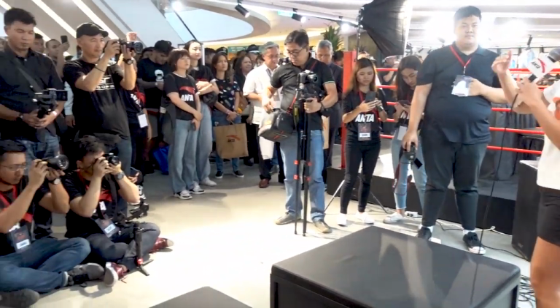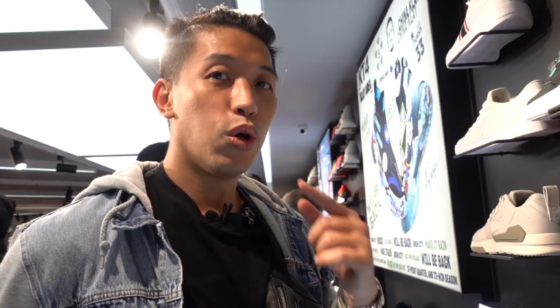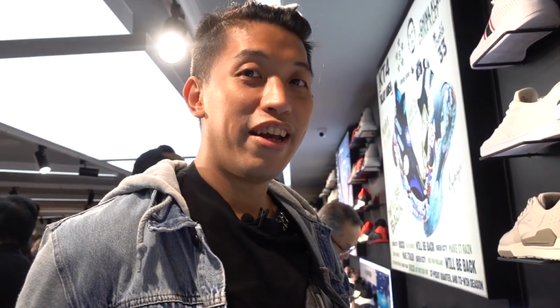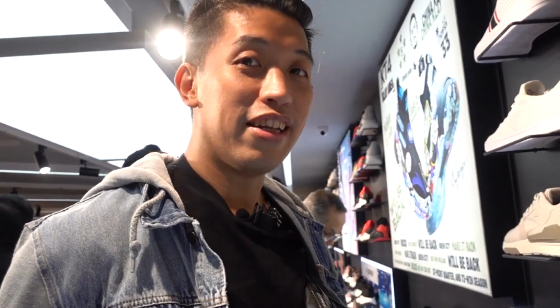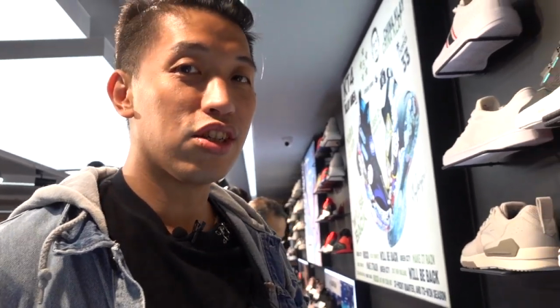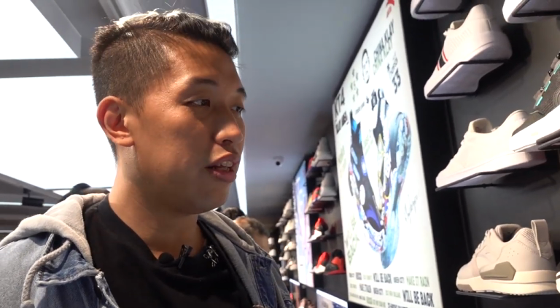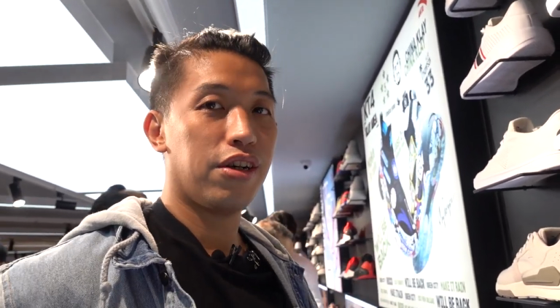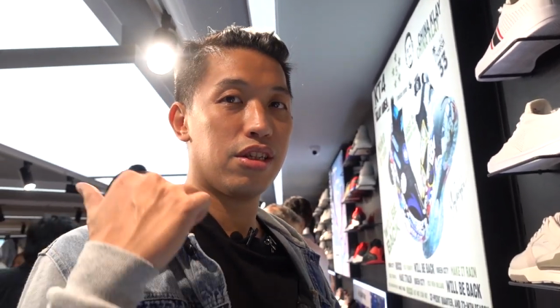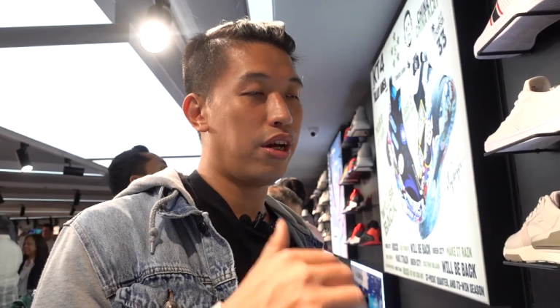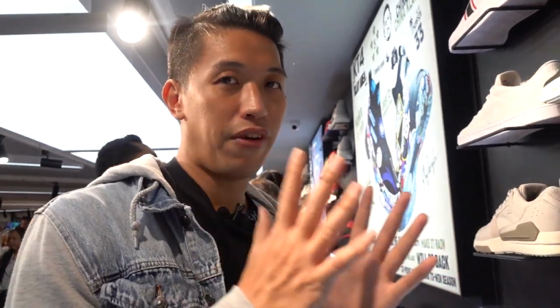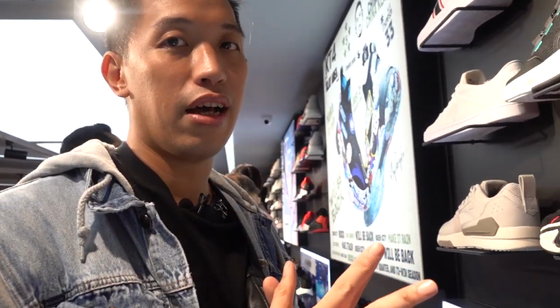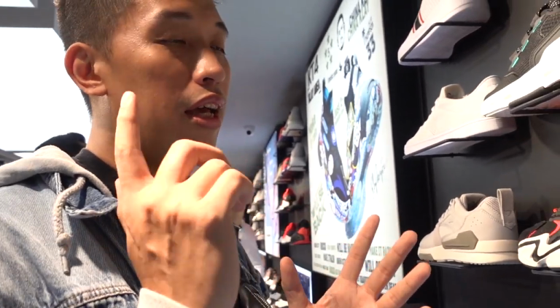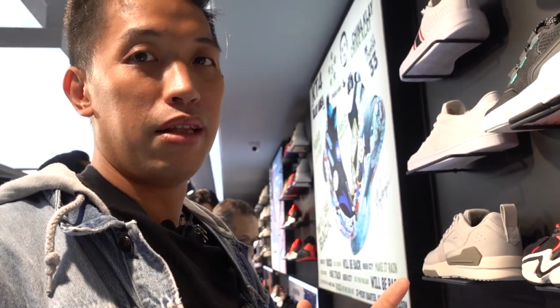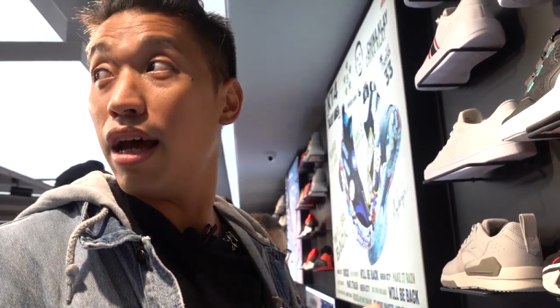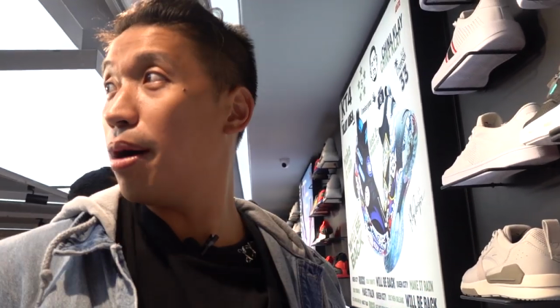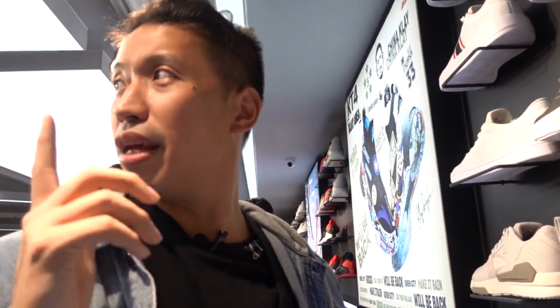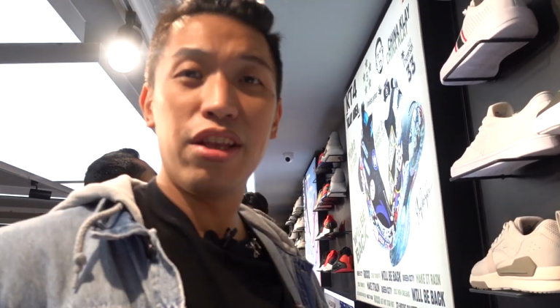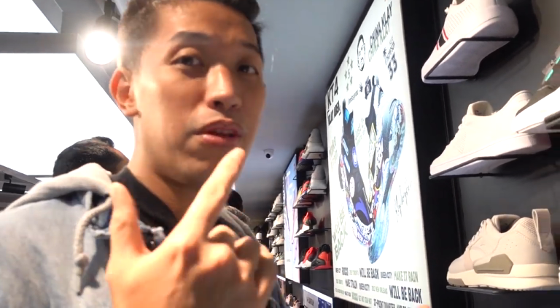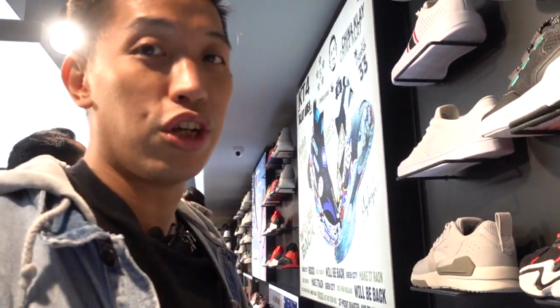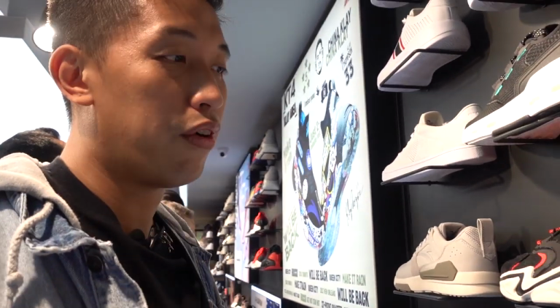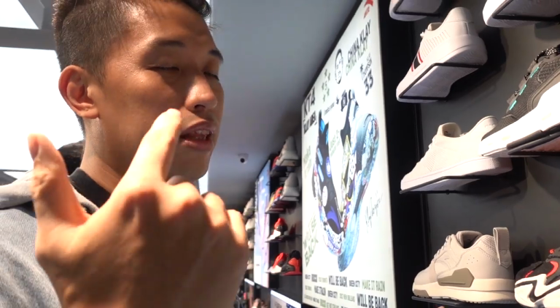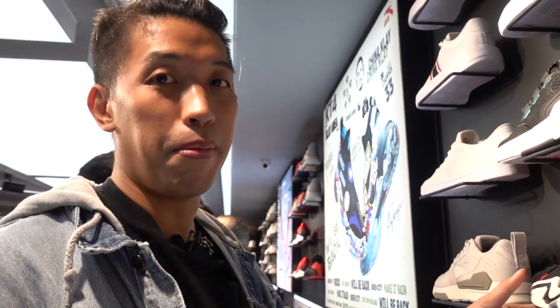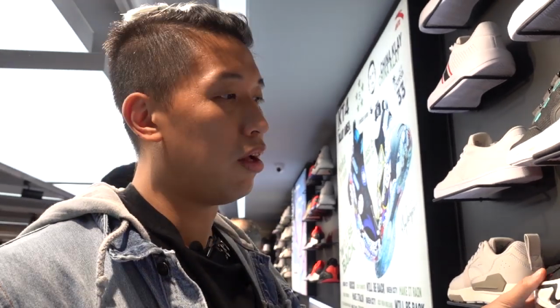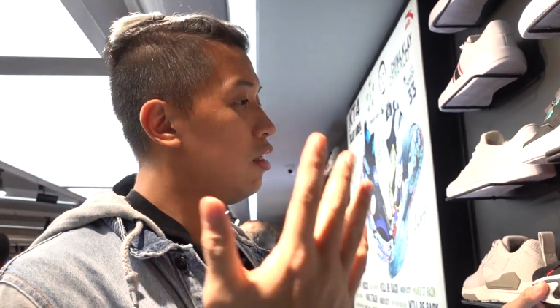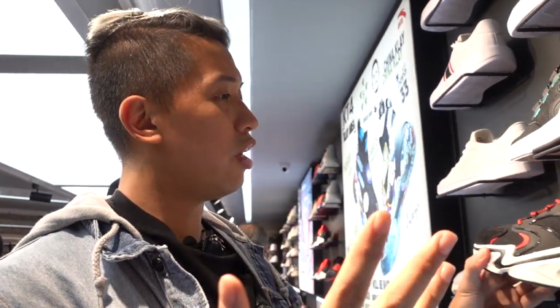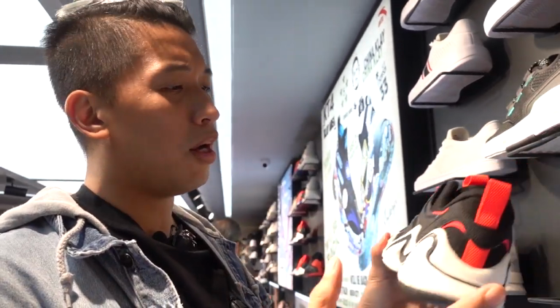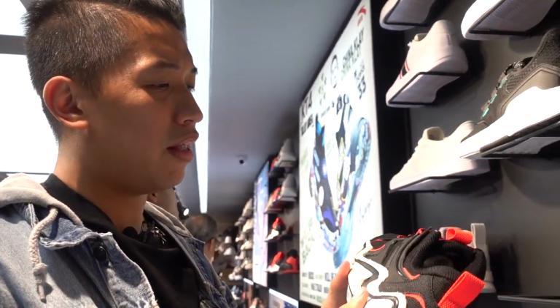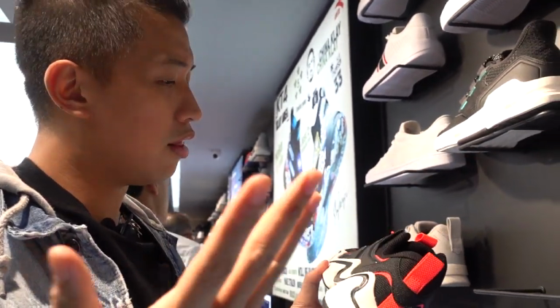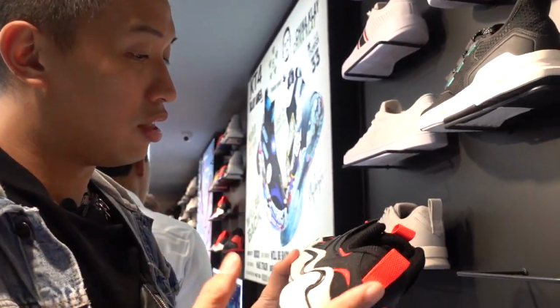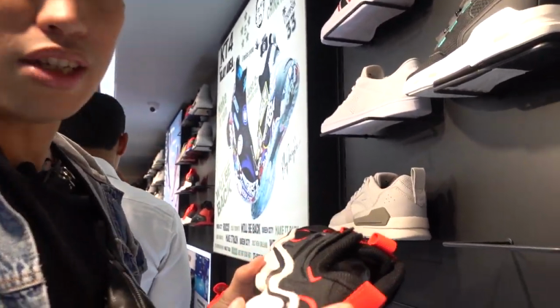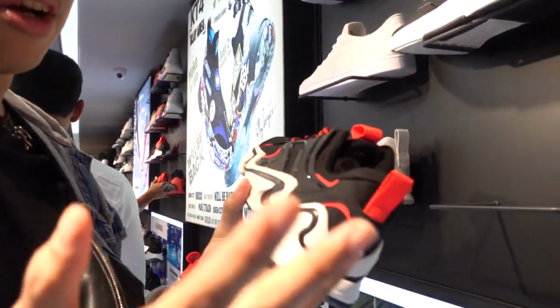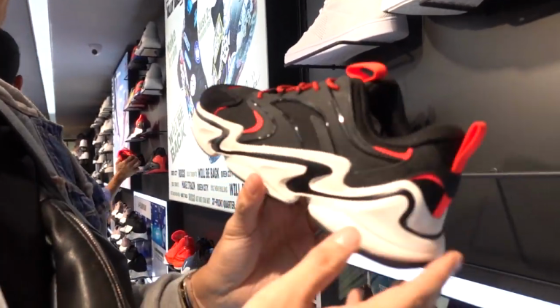We are here inside the store, the first store, Fanta, in the ATM section over at SM Mega Mall. Here are some of the sneakers that caught my eye.